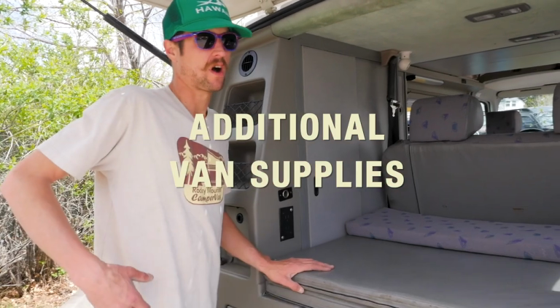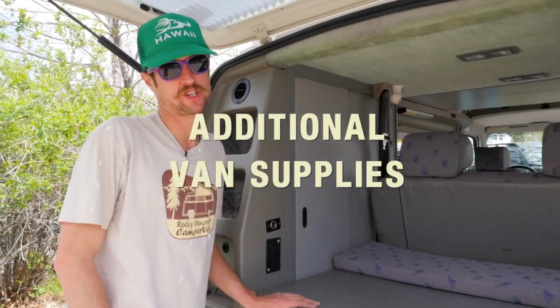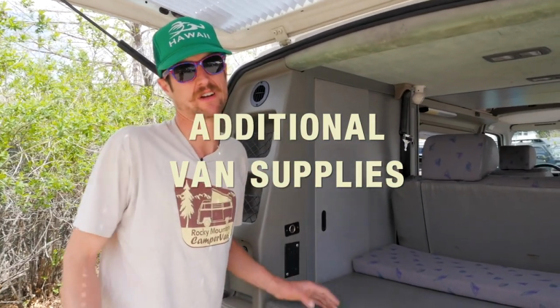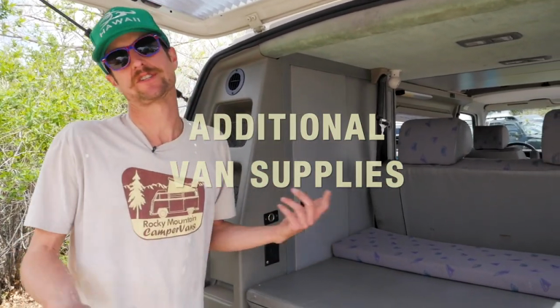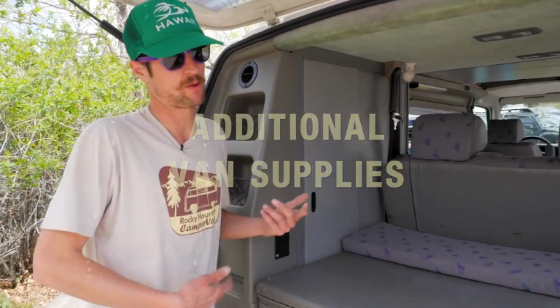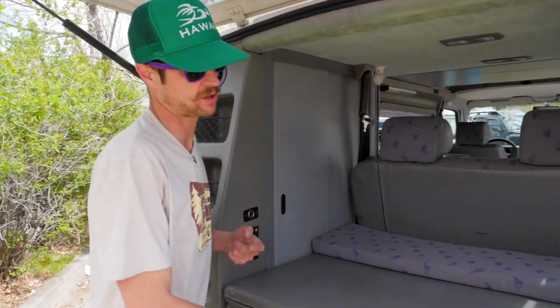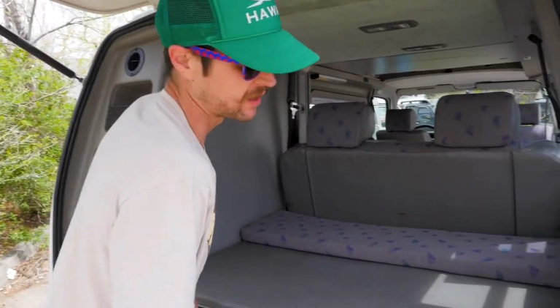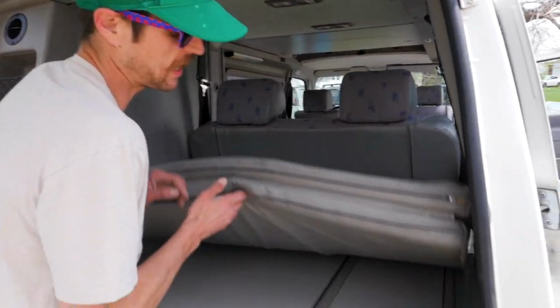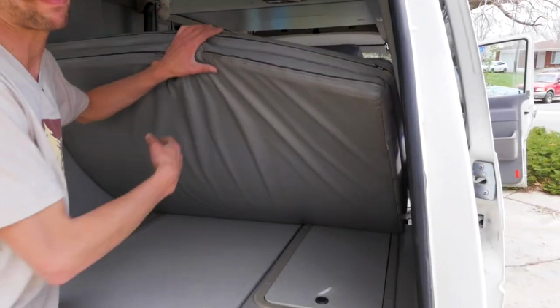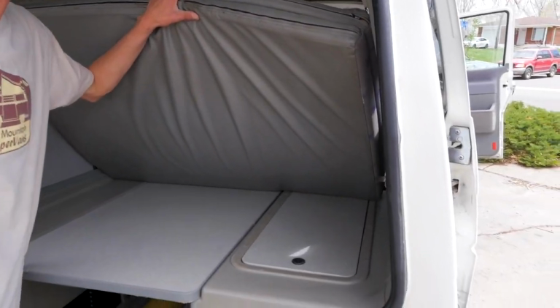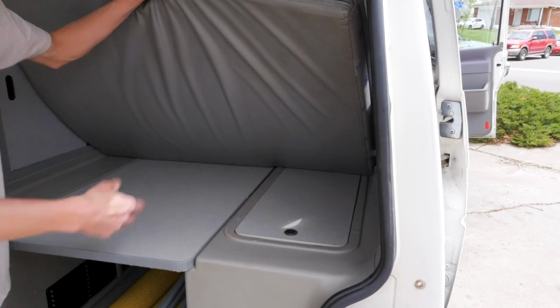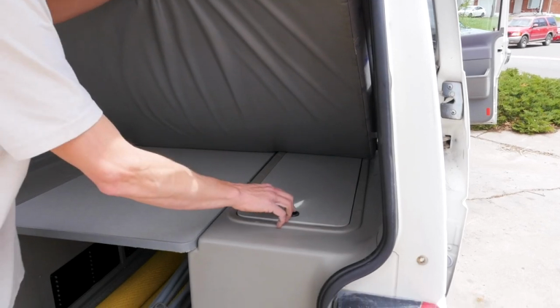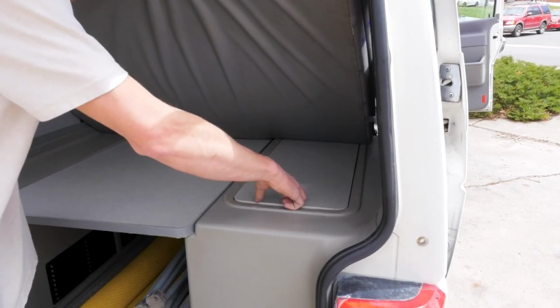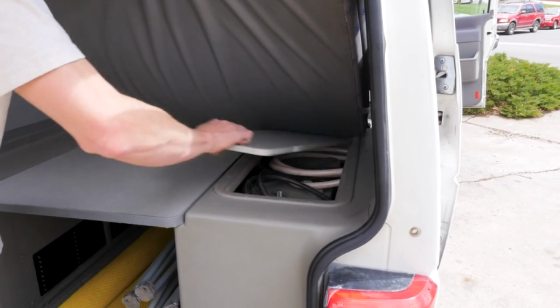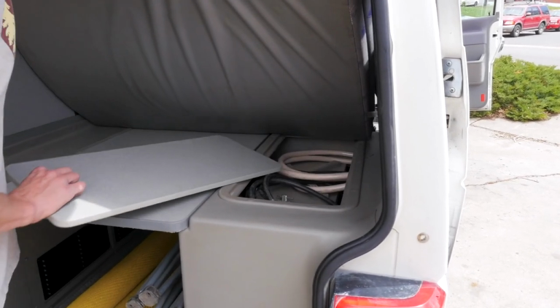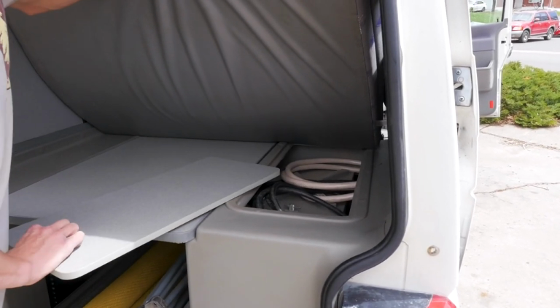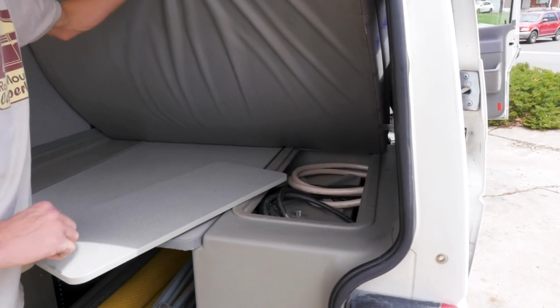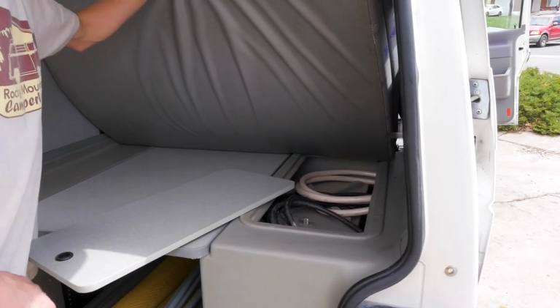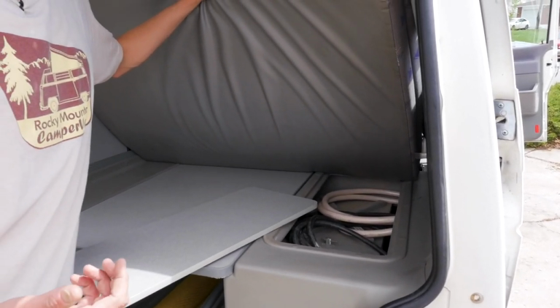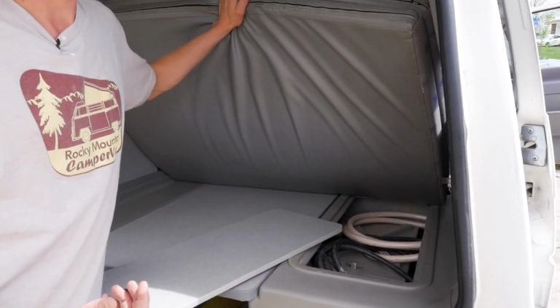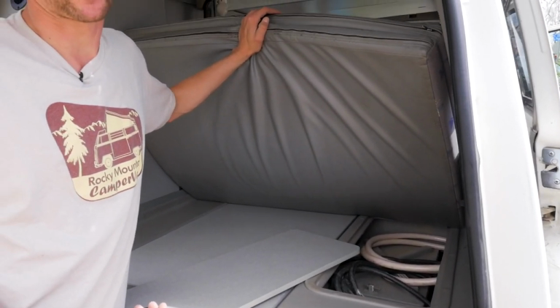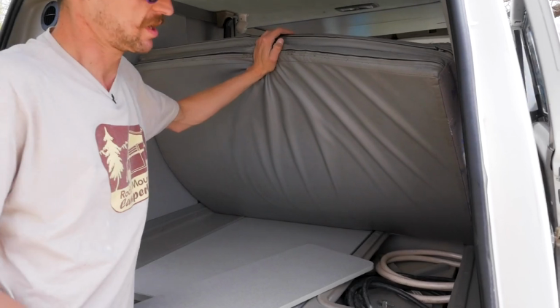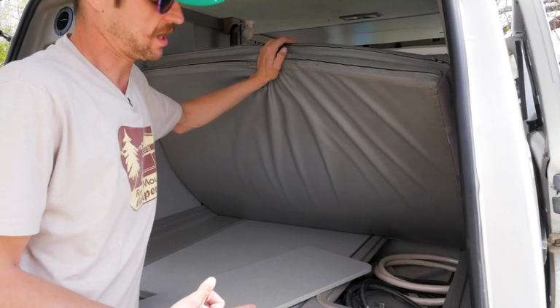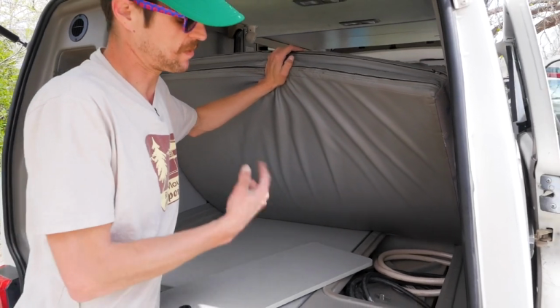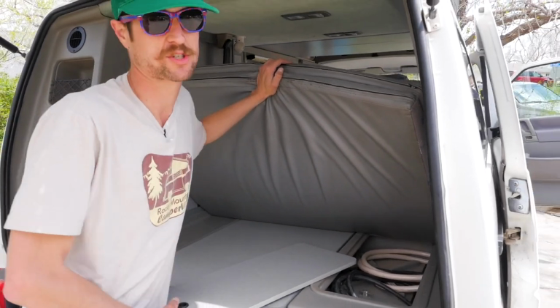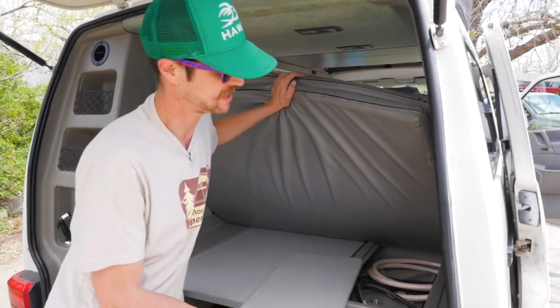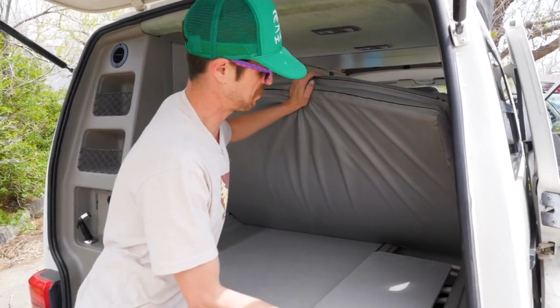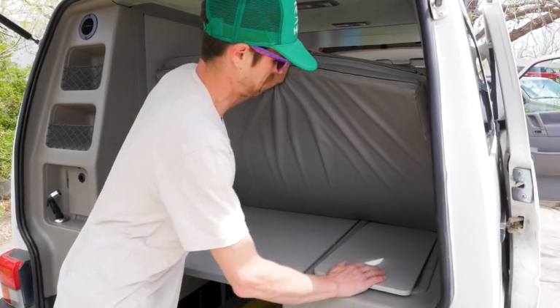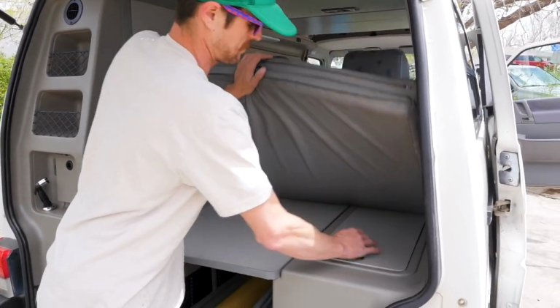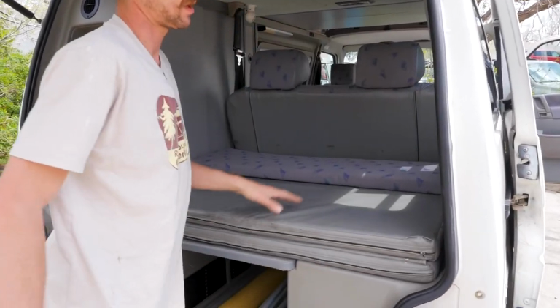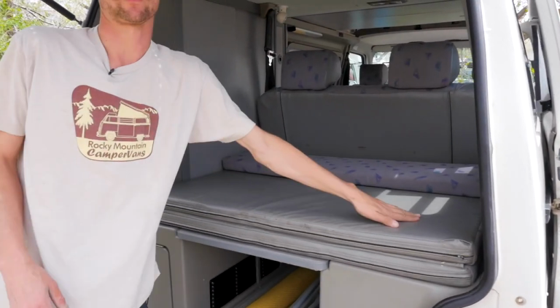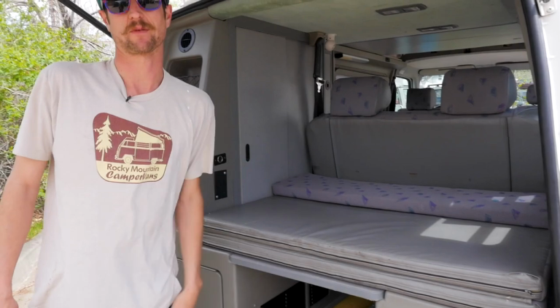All the additional gear that you'll need to stay out on the road — including the external power cable for the van, fresh water hose, car emergency kit, and a shovel to make a potty with — are all stored in the bin underneath your lower bed compartment.